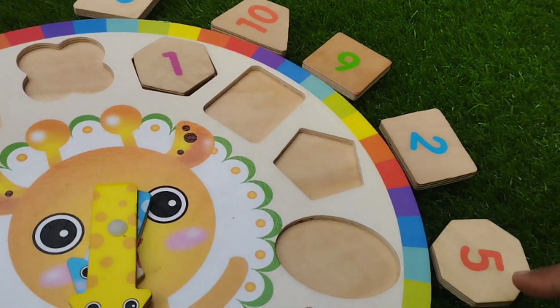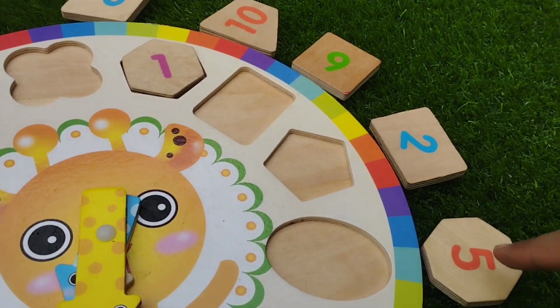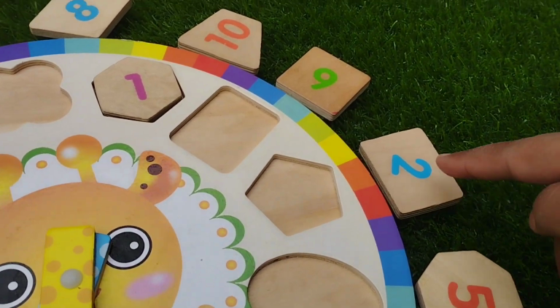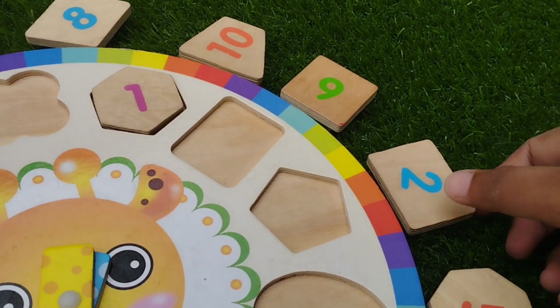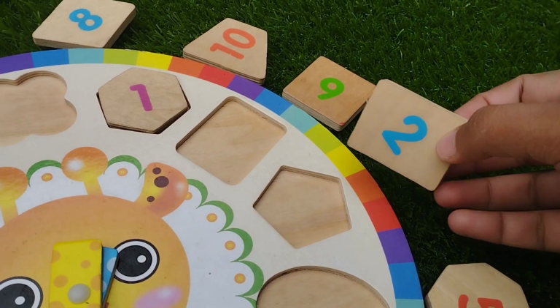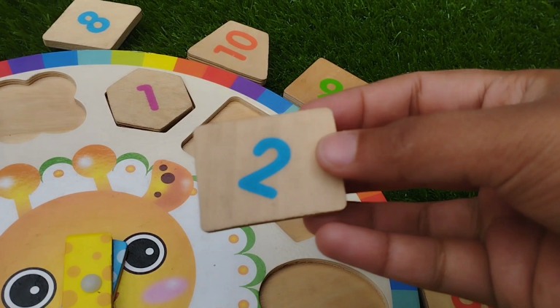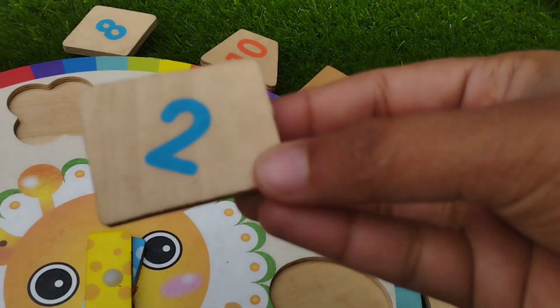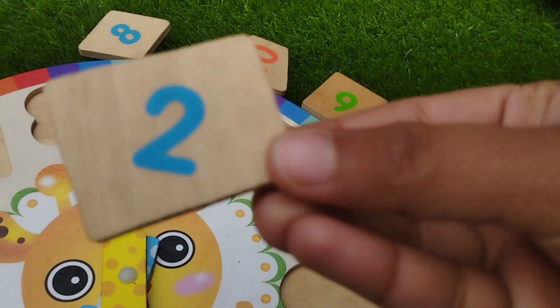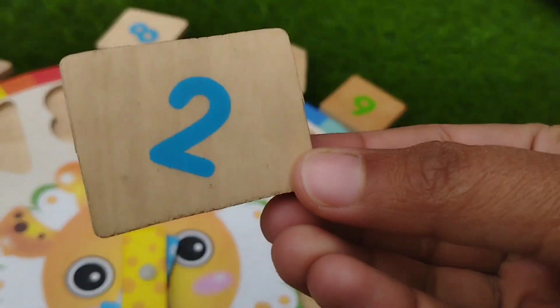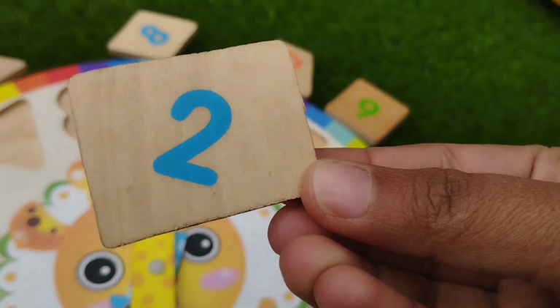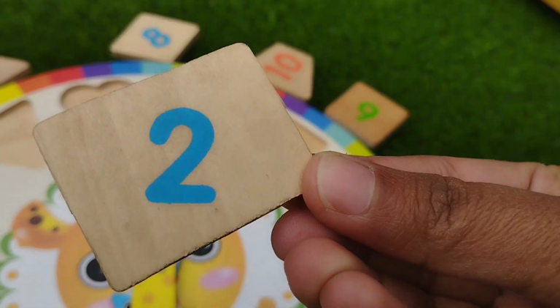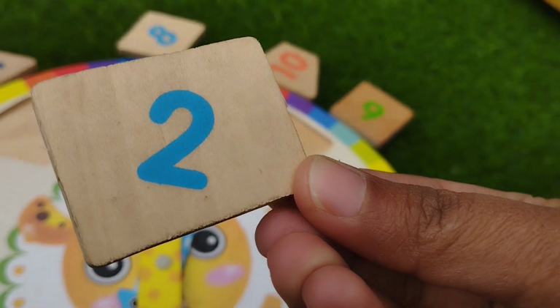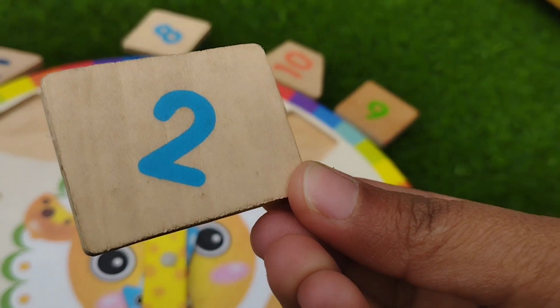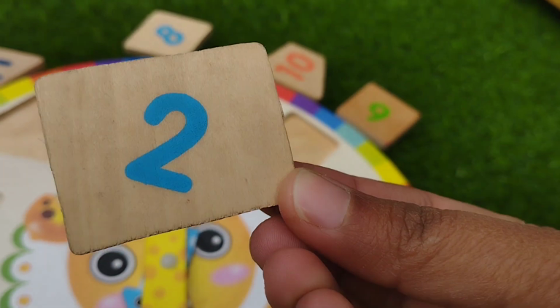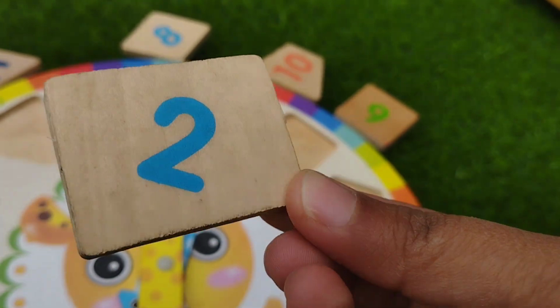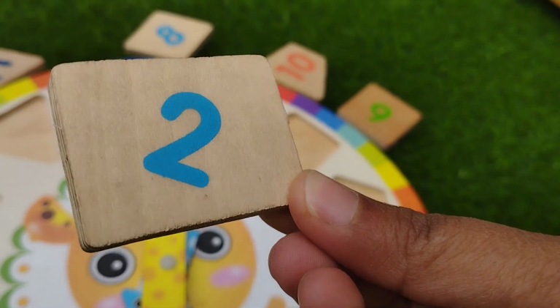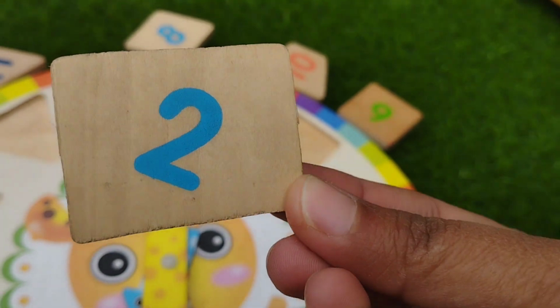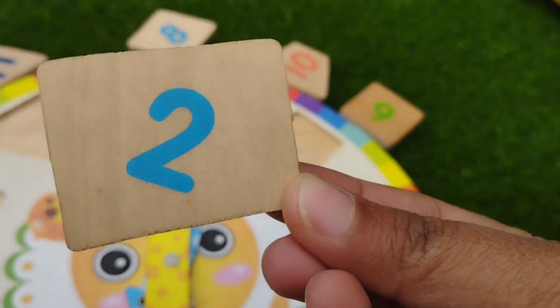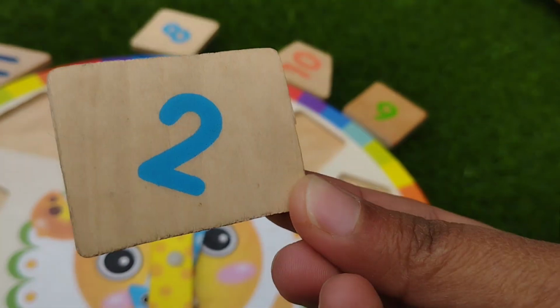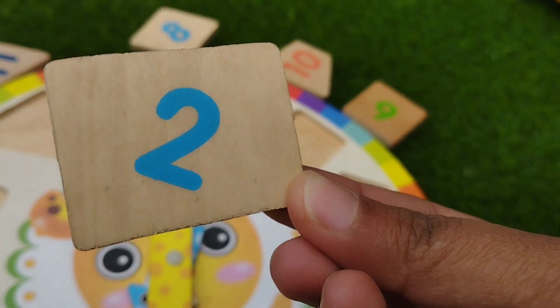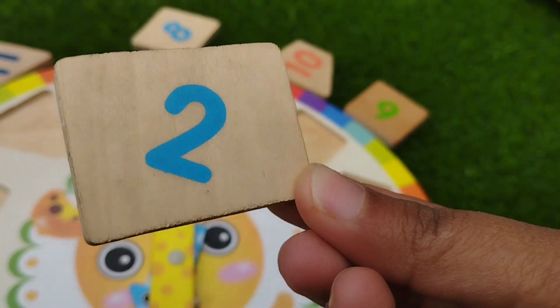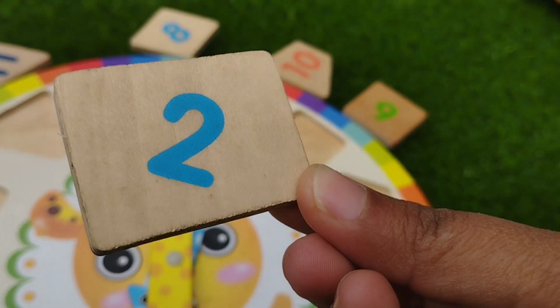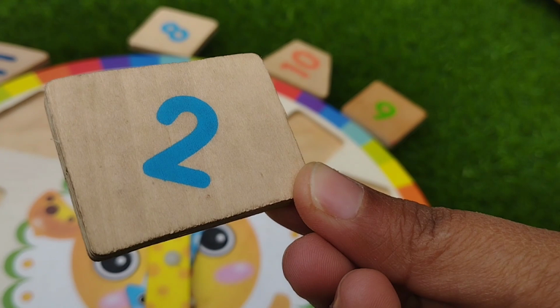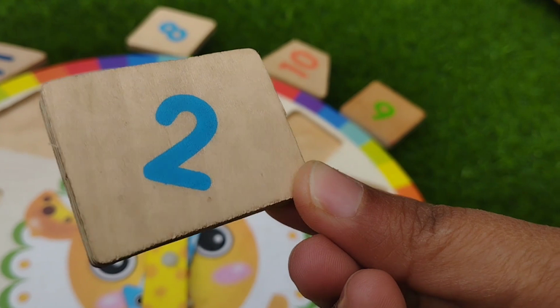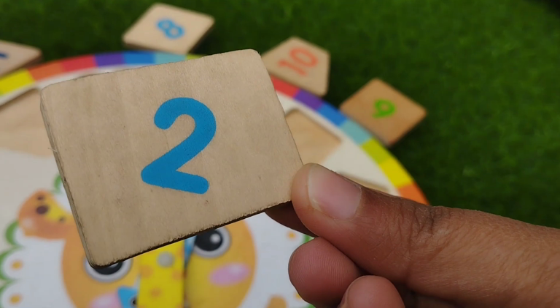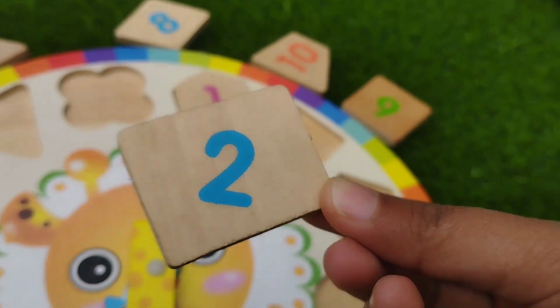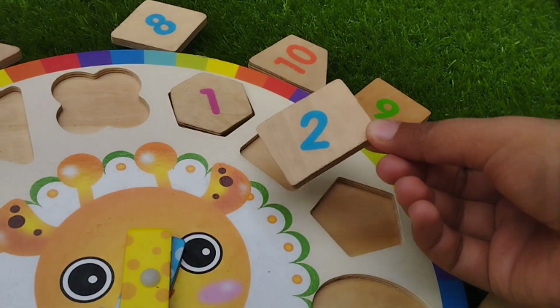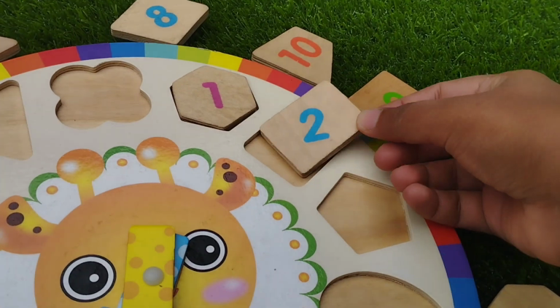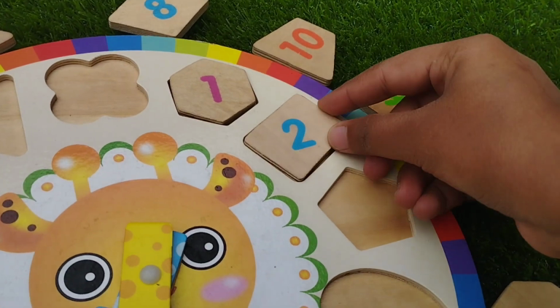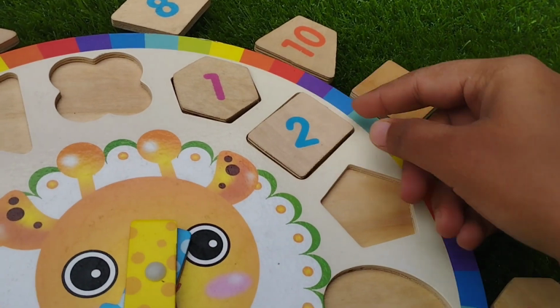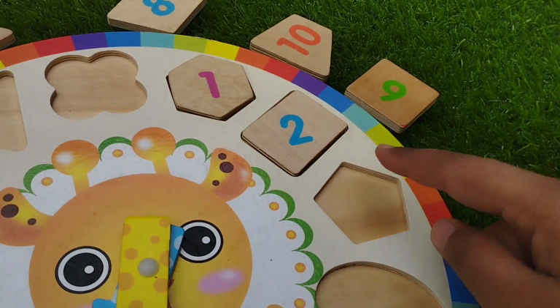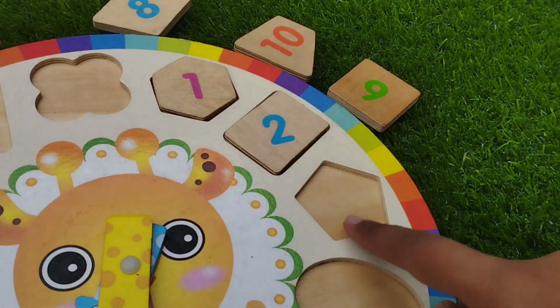The next shape is rectangle. This is rectangle shape. The number is two. Rectangle.